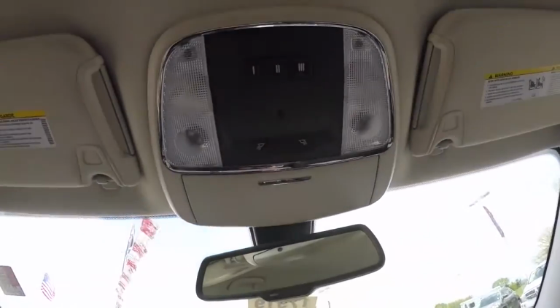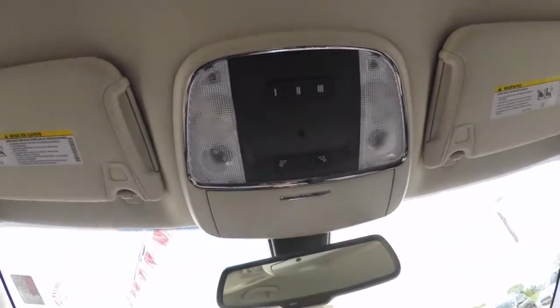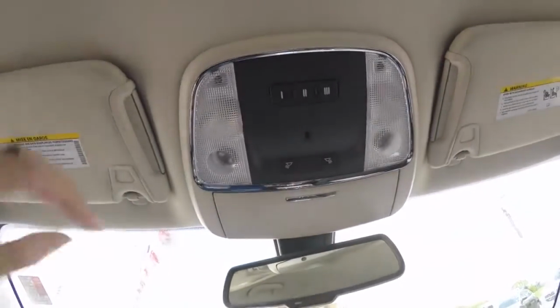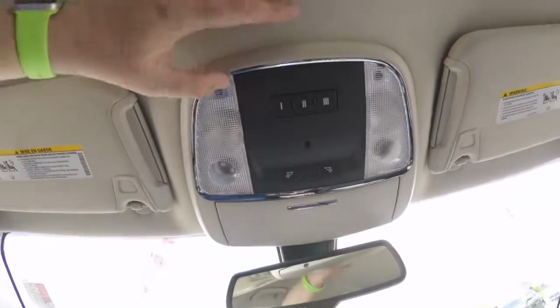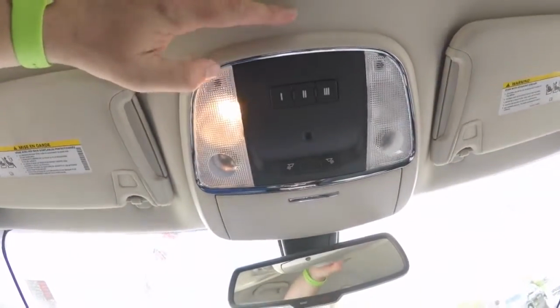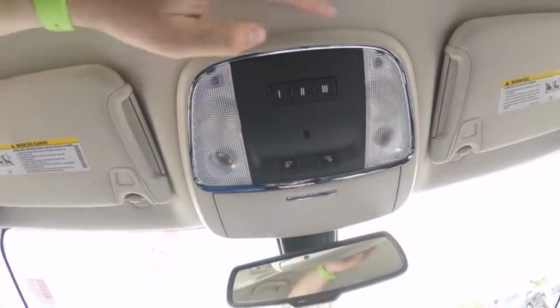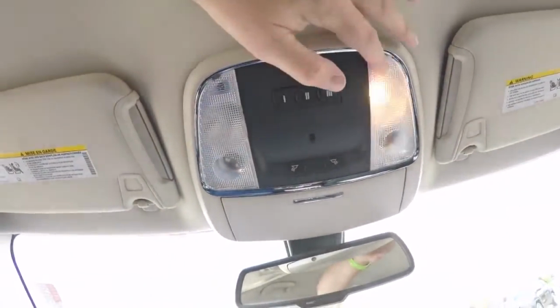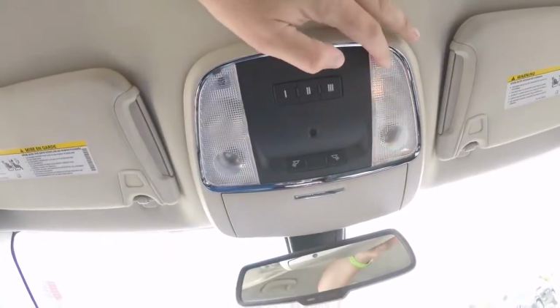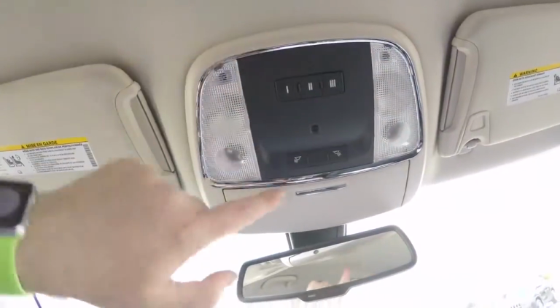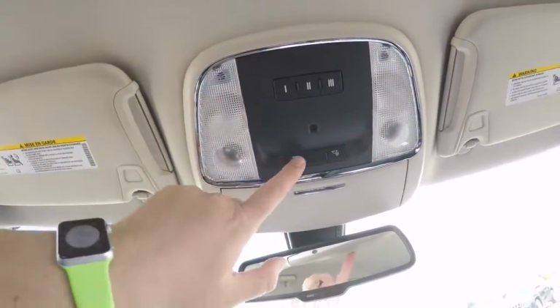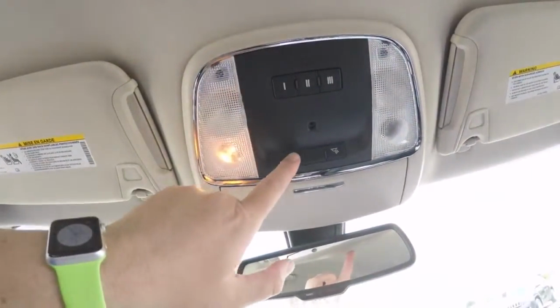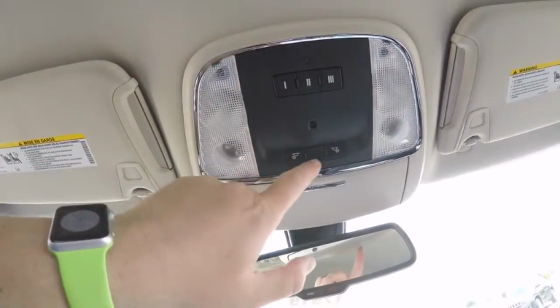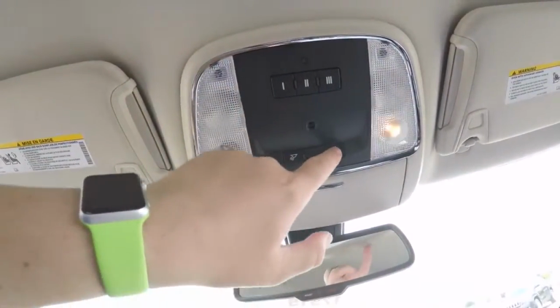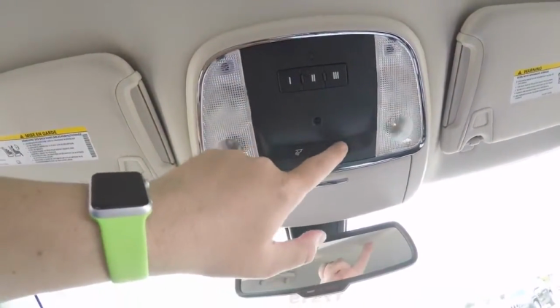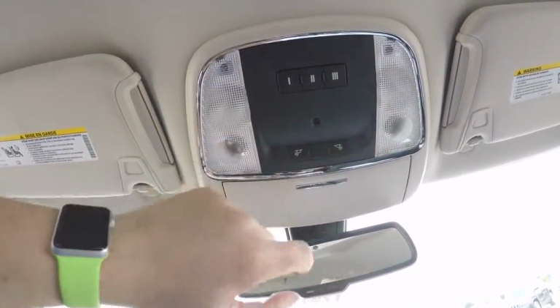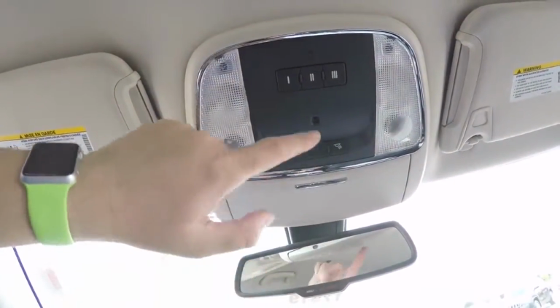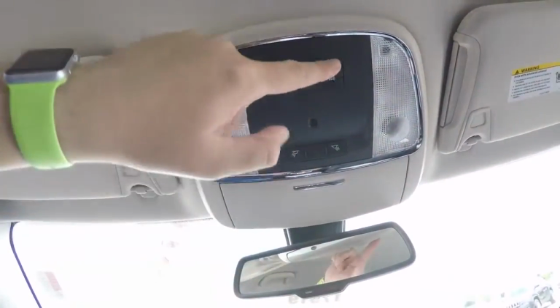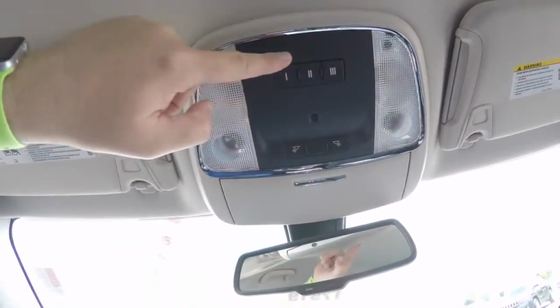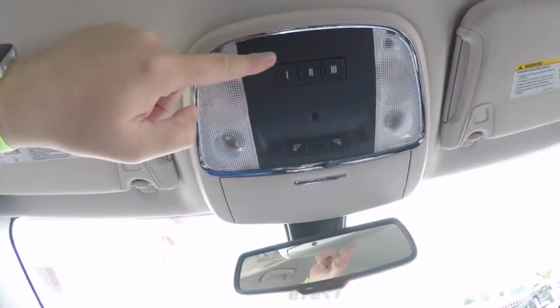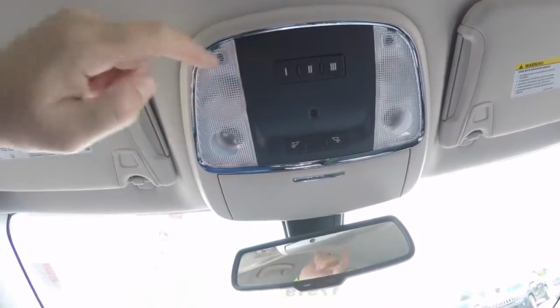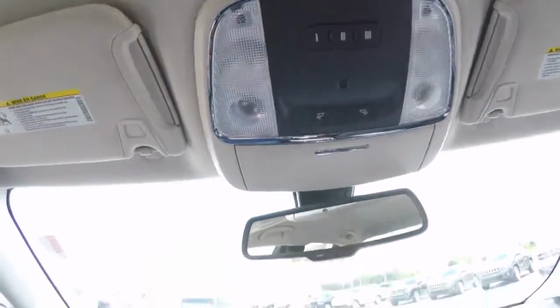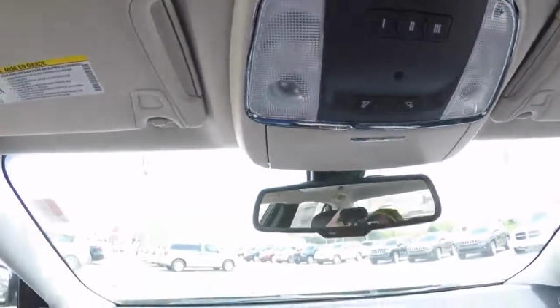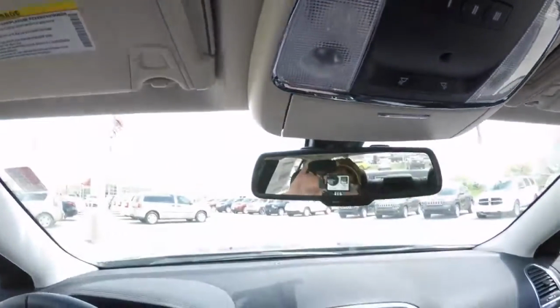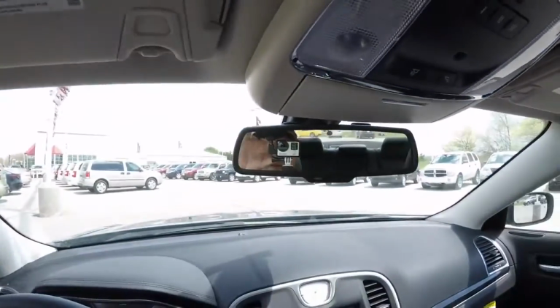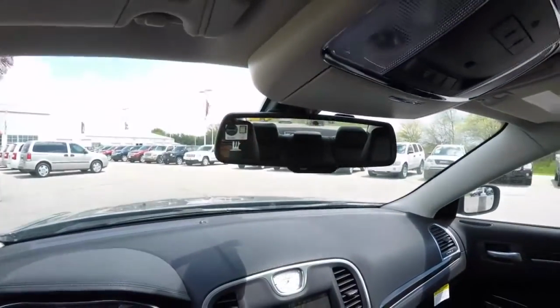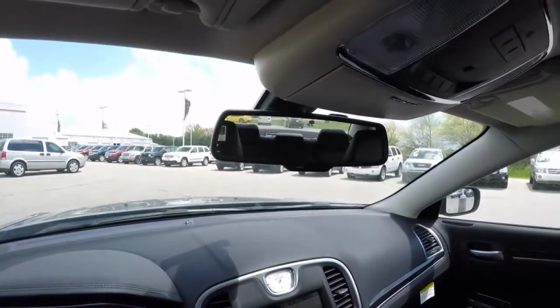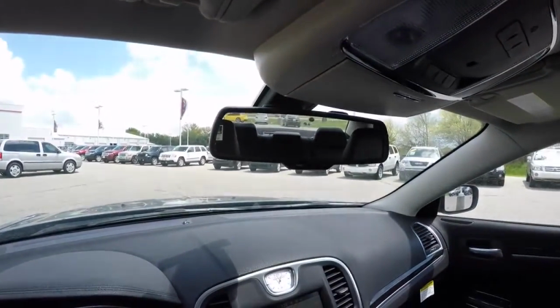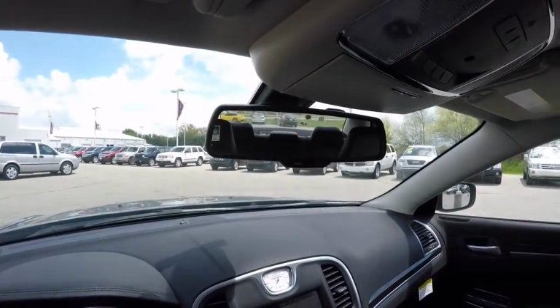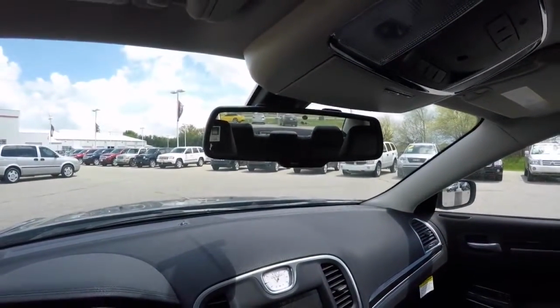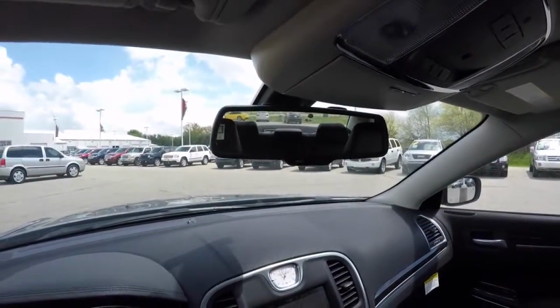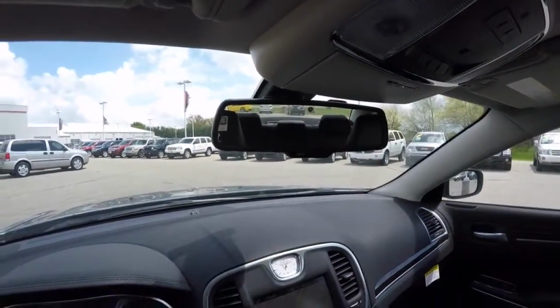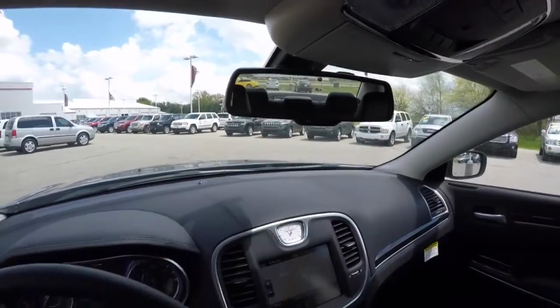Looking overhead, you have overhead reading lights and map lights. You've also got the HomeLink universal garage door opener. The automatic dimming rearview mirror has integrated microphones for Uconnect and 911 Assist.